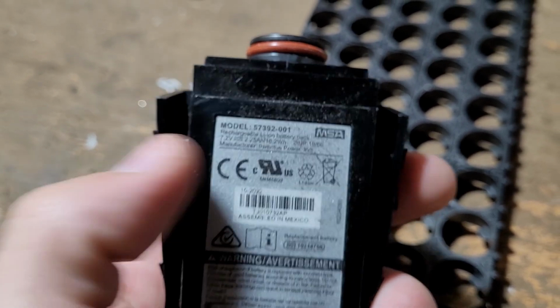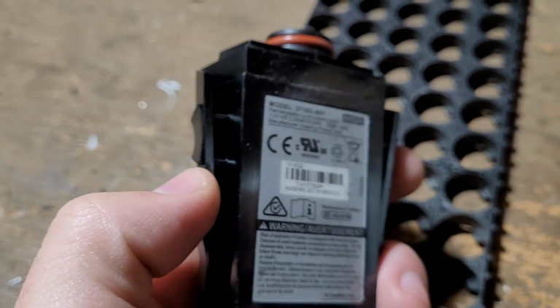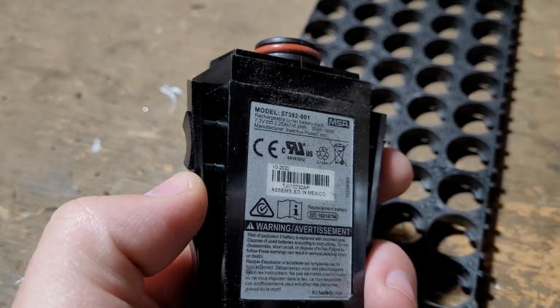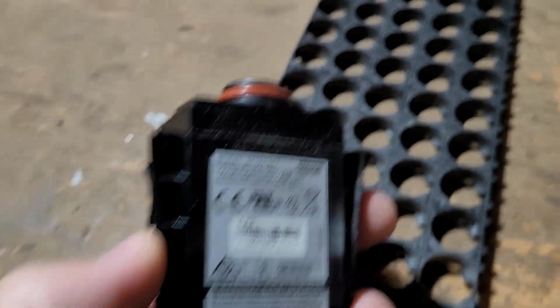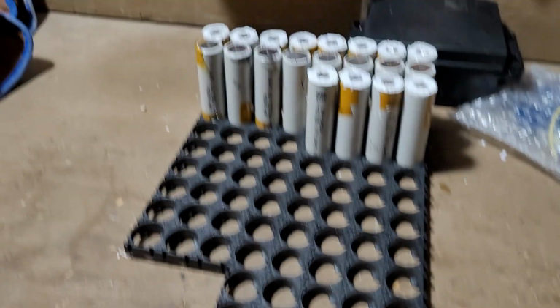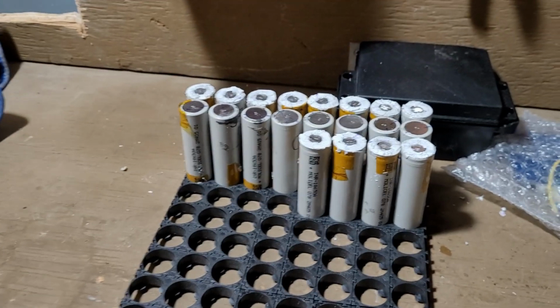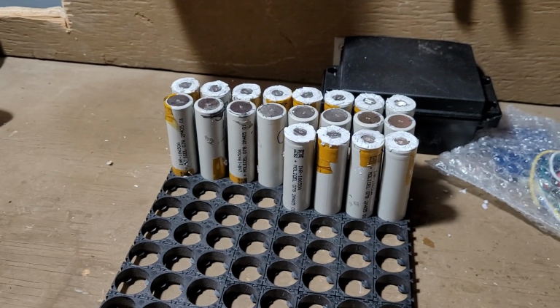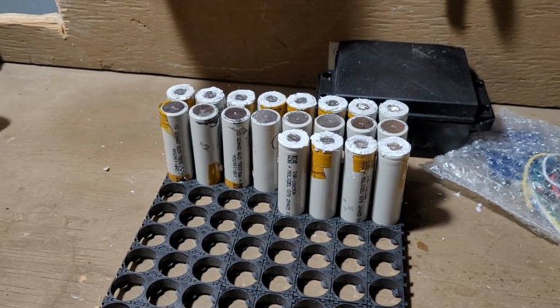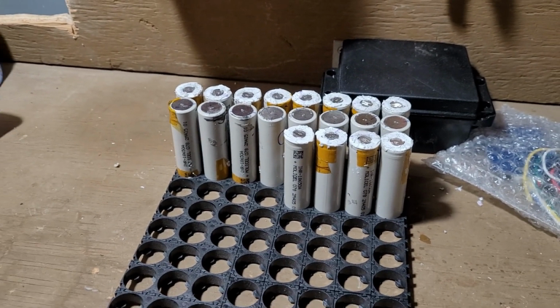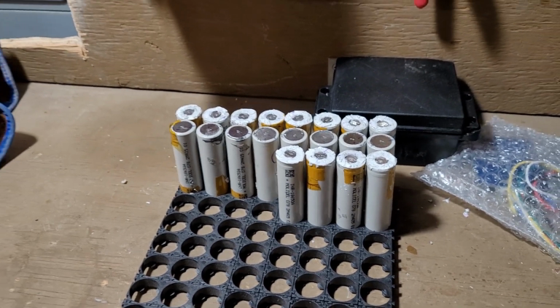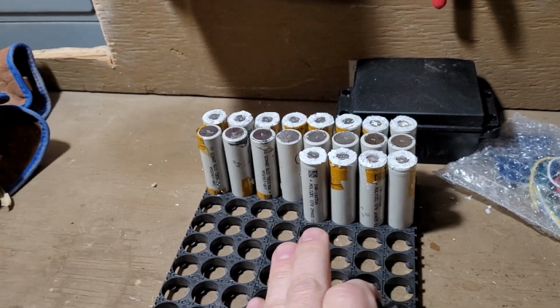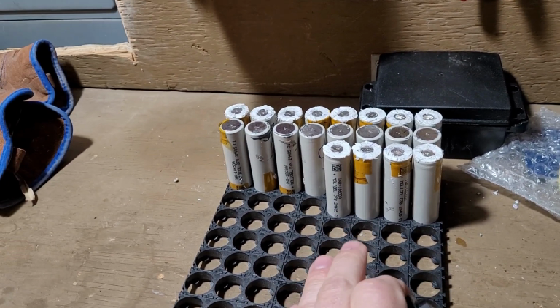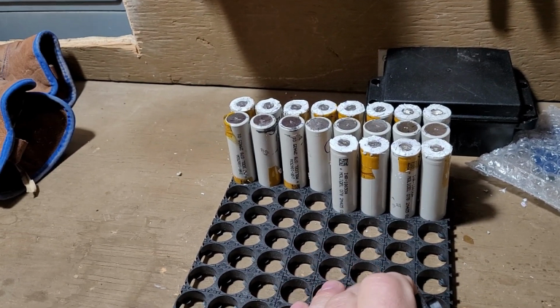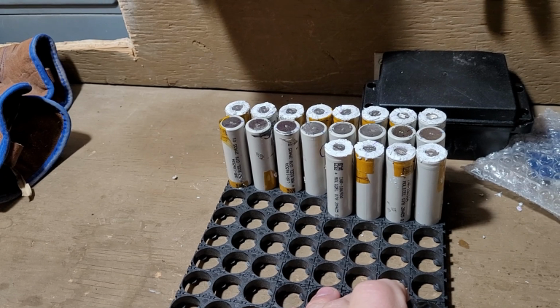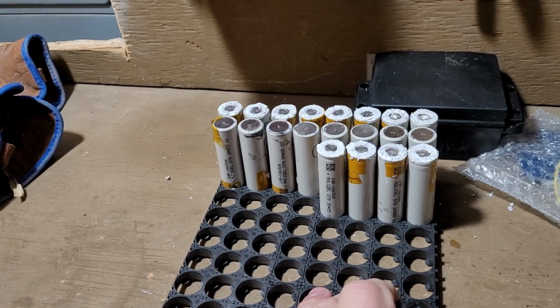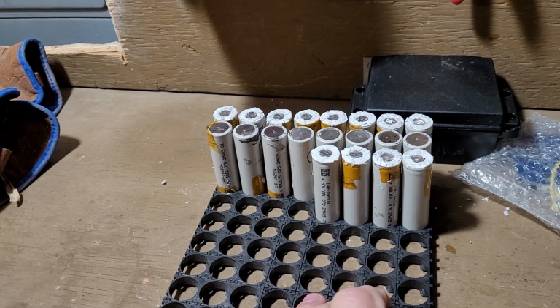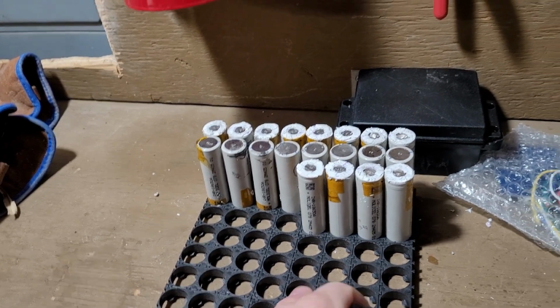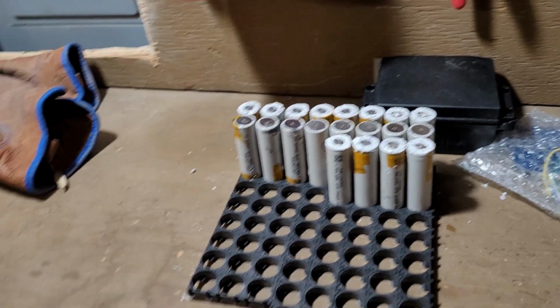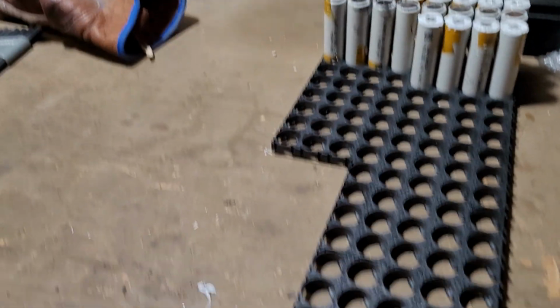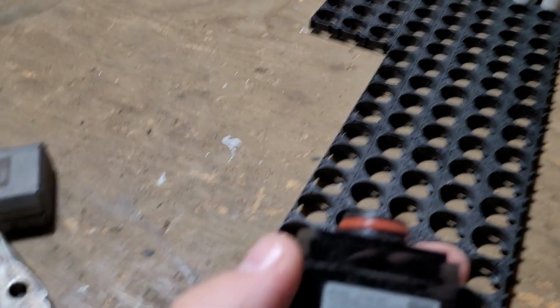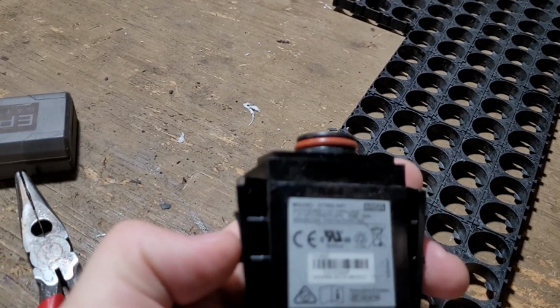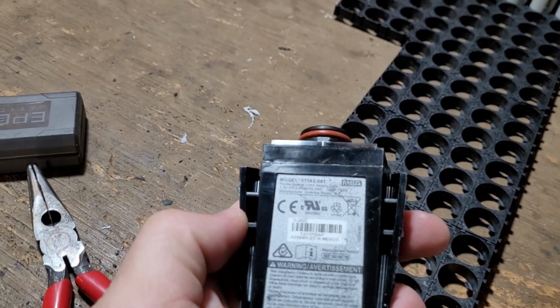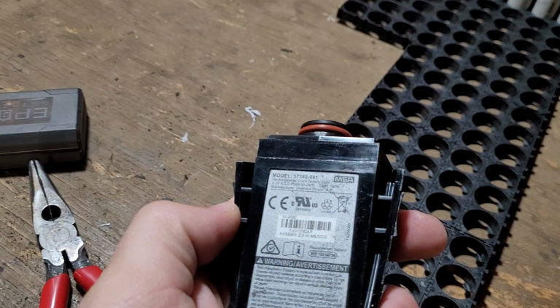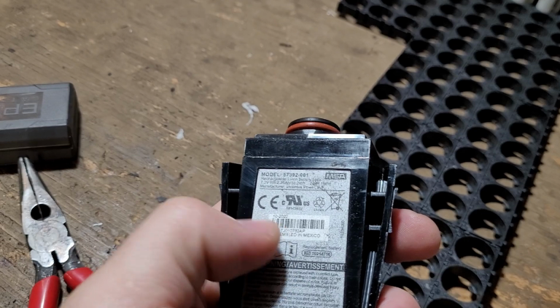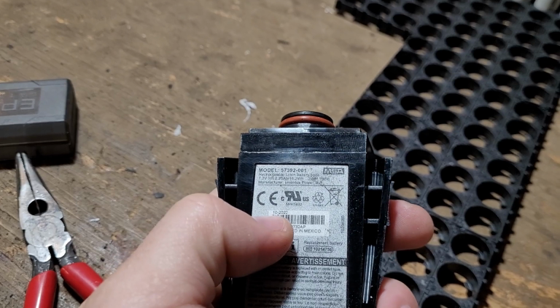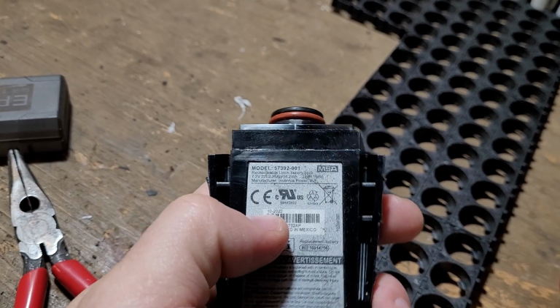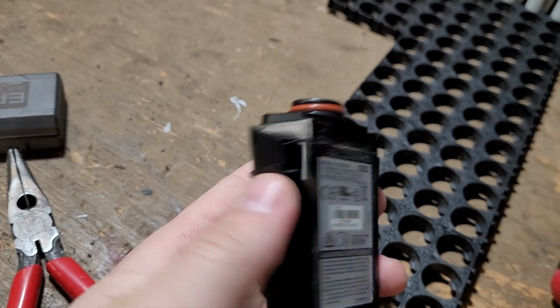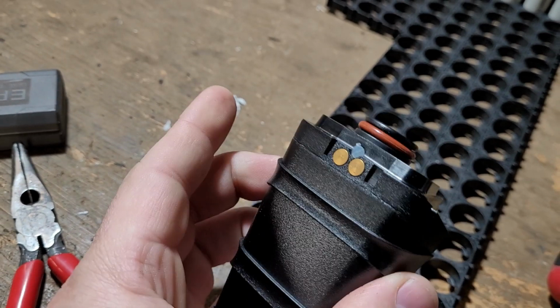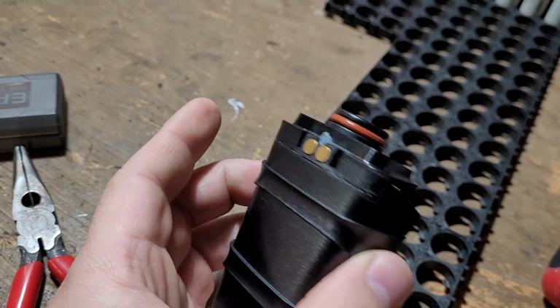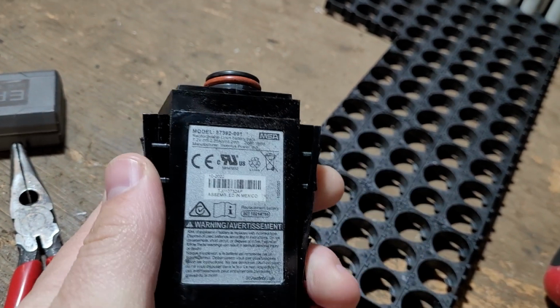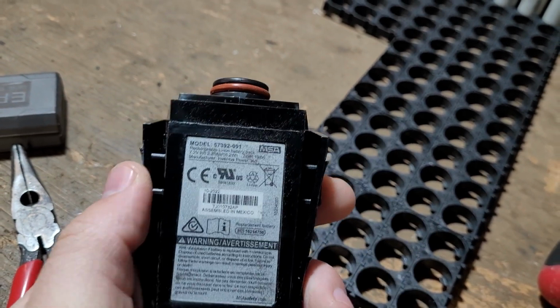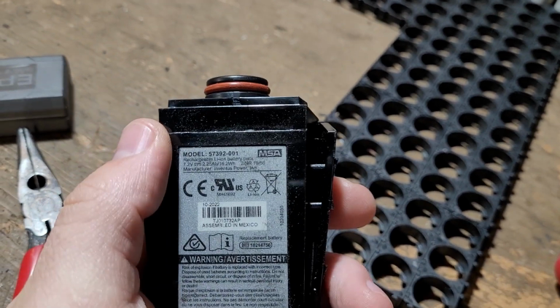I tested the actual cells — I have a bunch of cells that I've disassembled already. They're about 2,400 mAh per cell, so they're over 100% capacity, and these are non-cycled batteries. I got them for about $0.72 a cell, but I do have to take them apart.